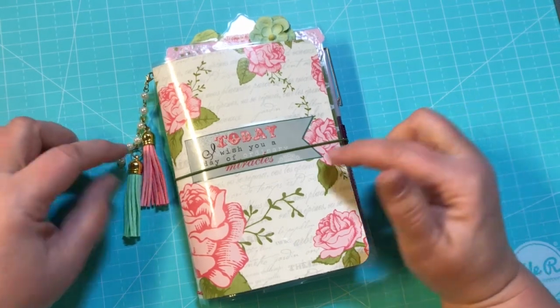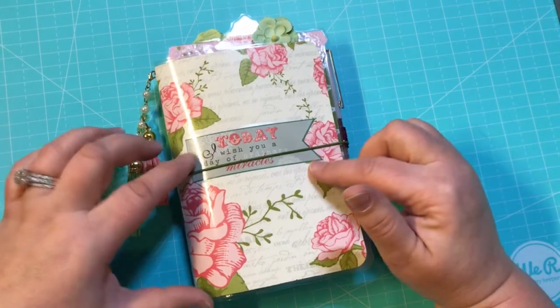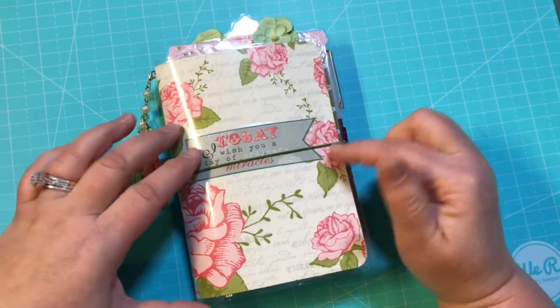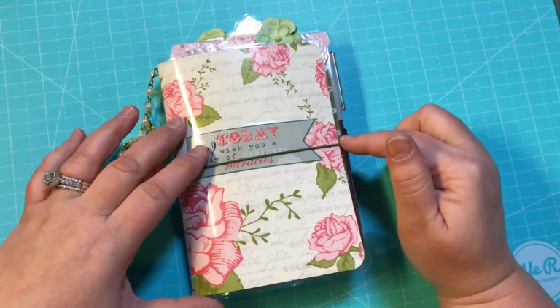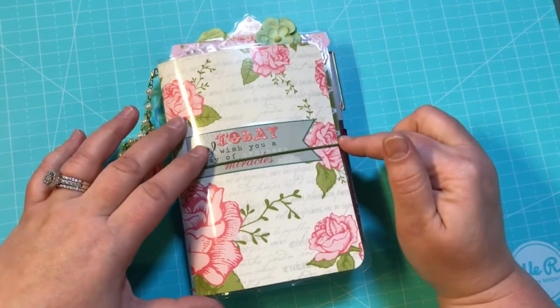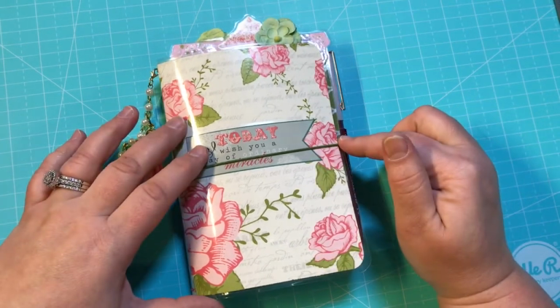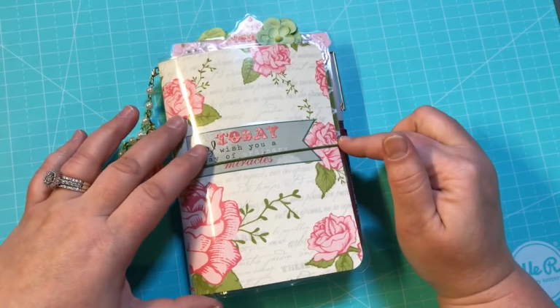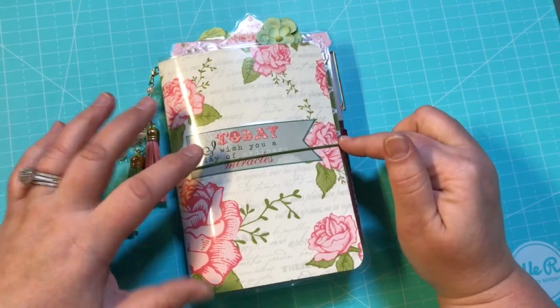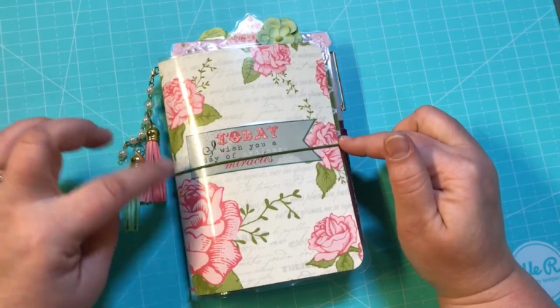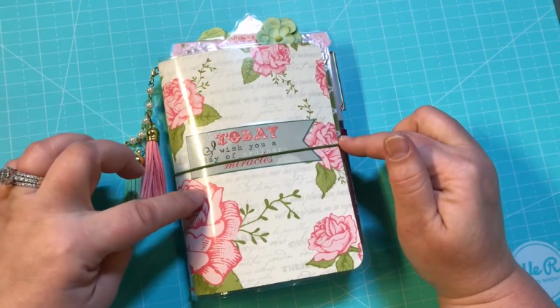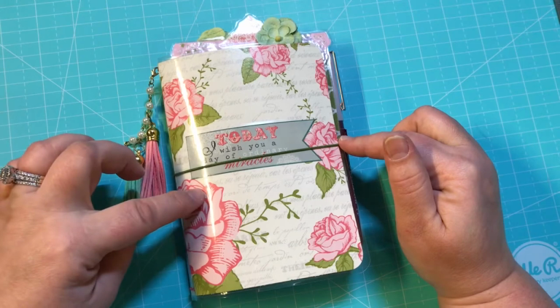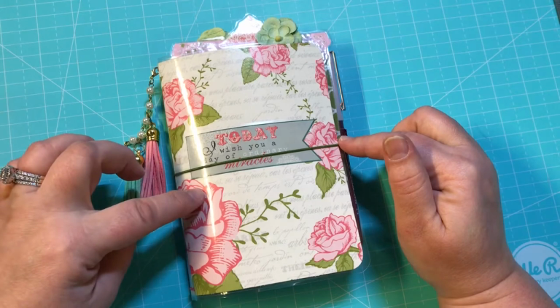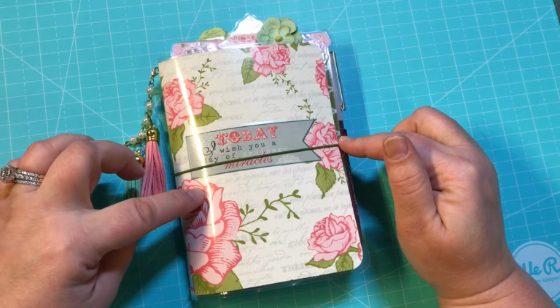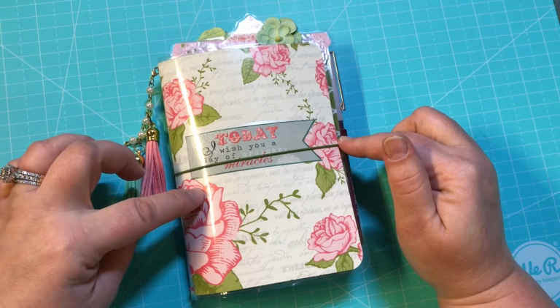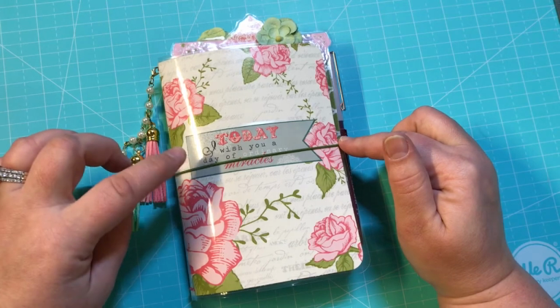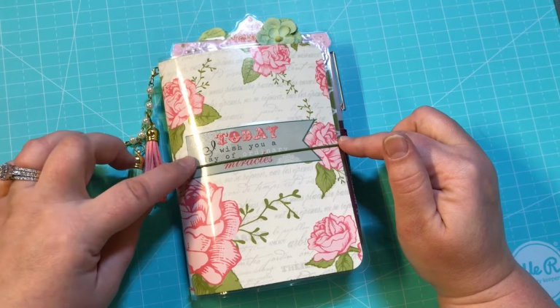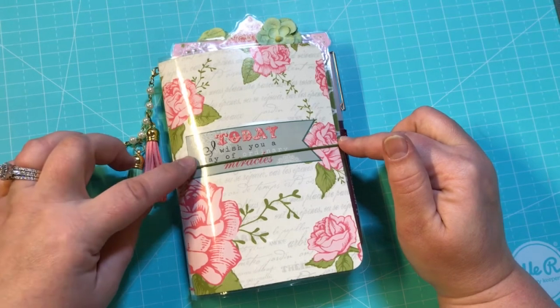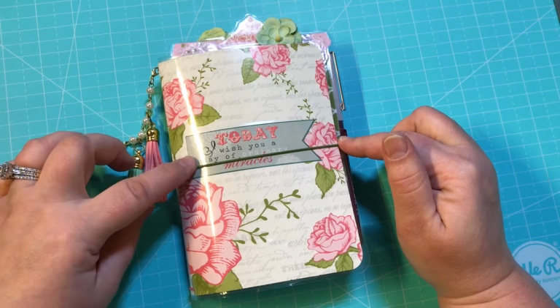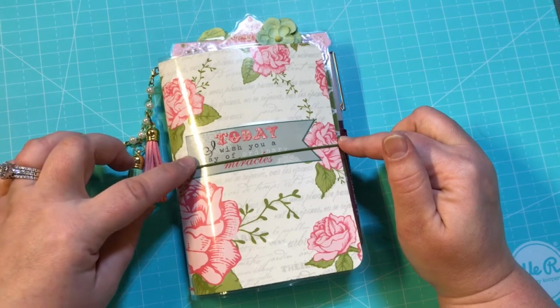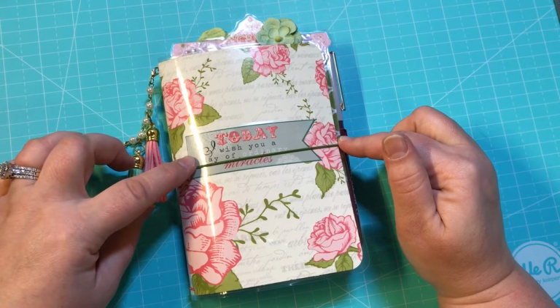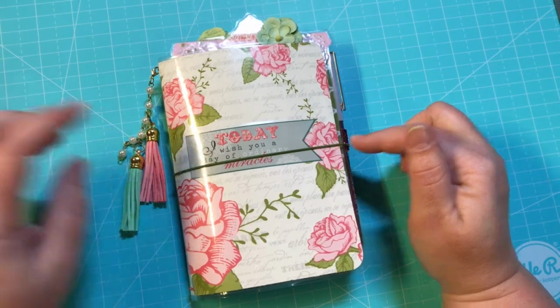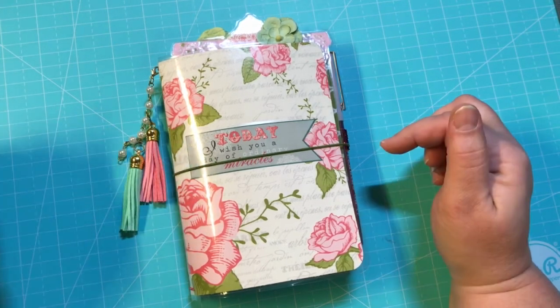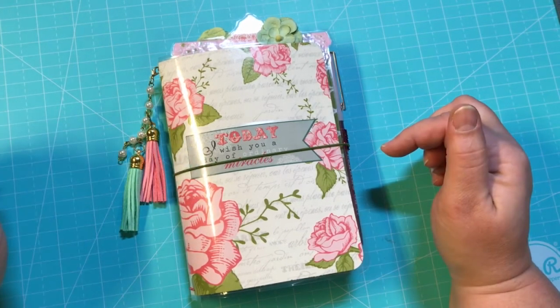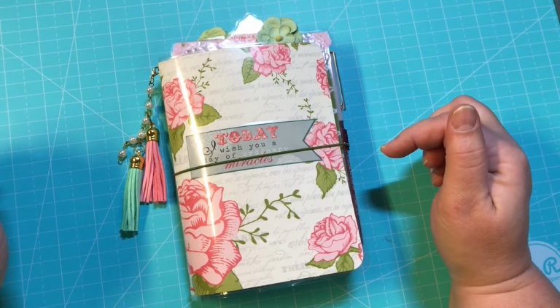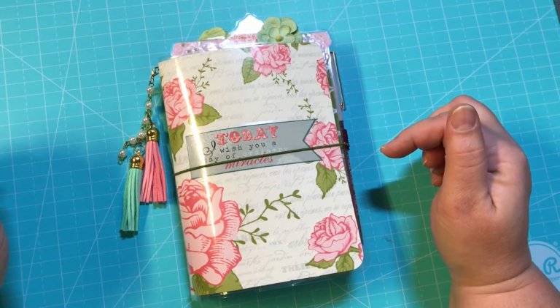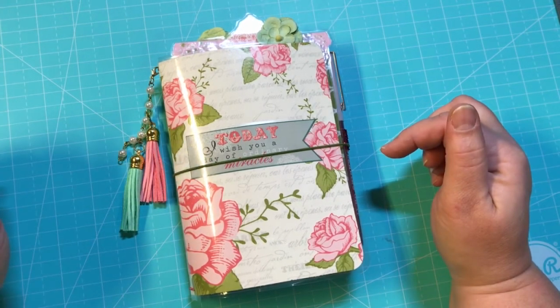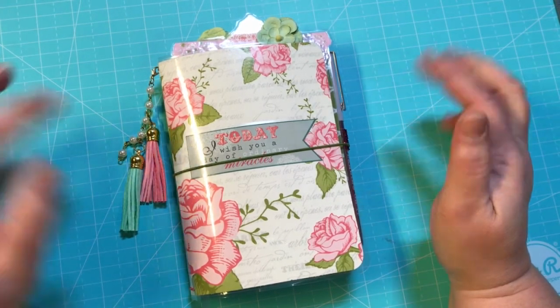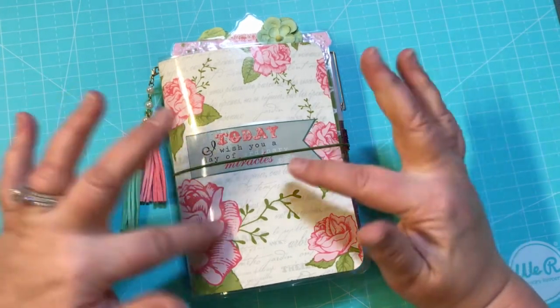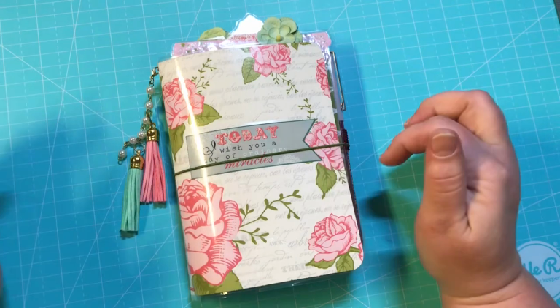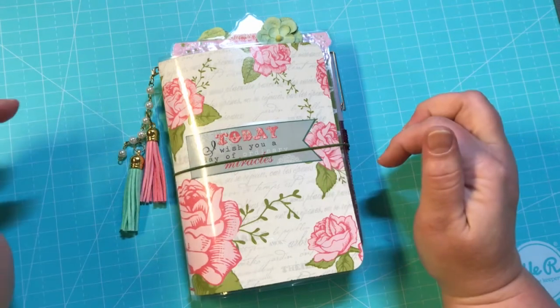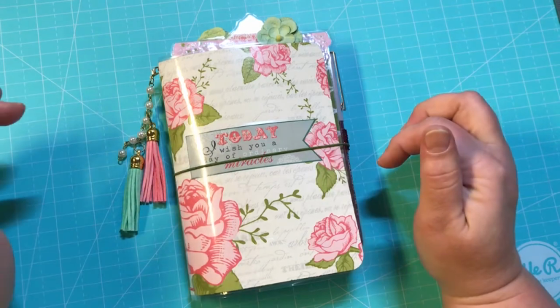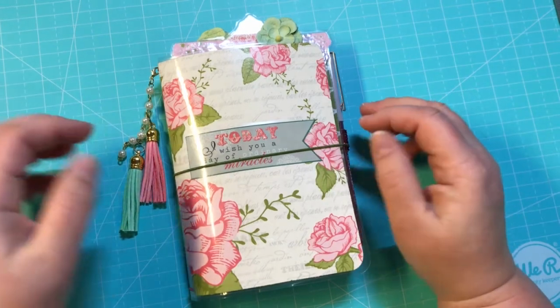This is going to be $20 shipped, U.S. only. So let's take a look at it.